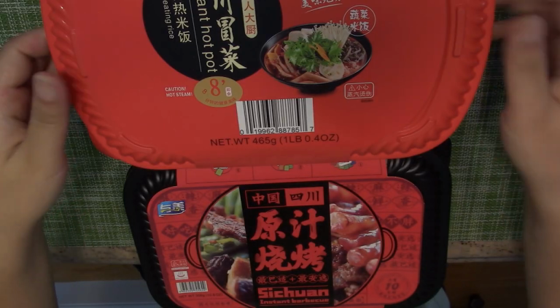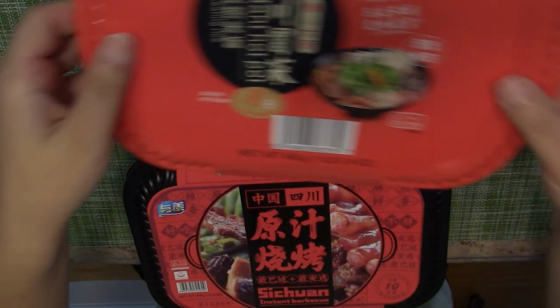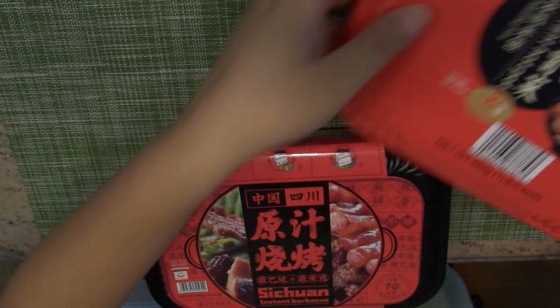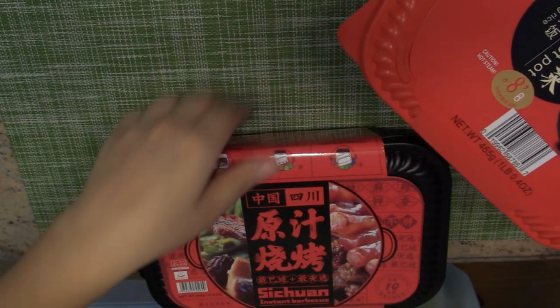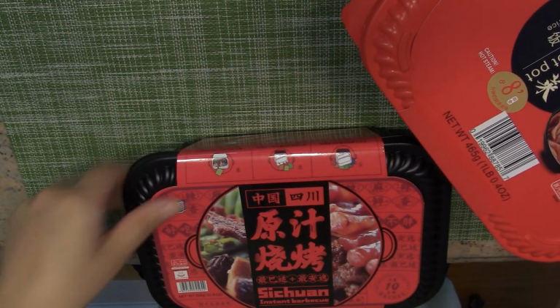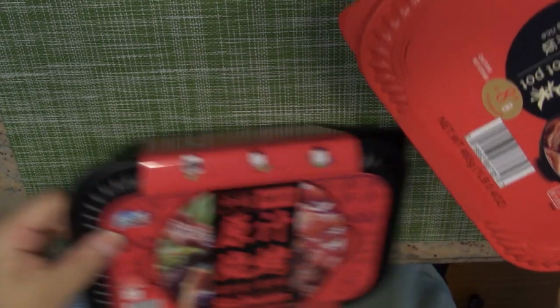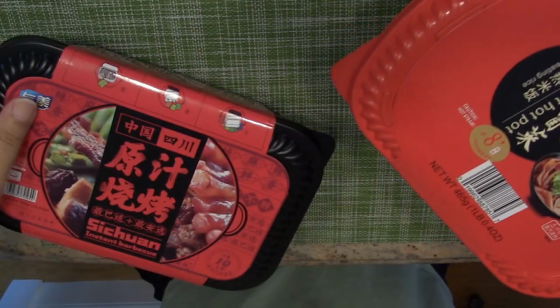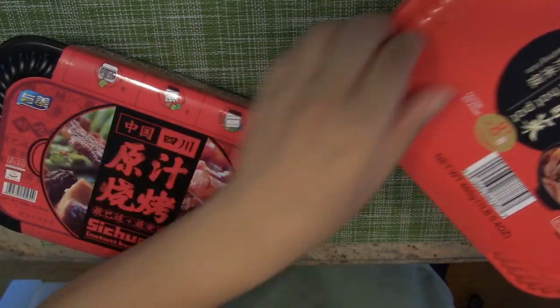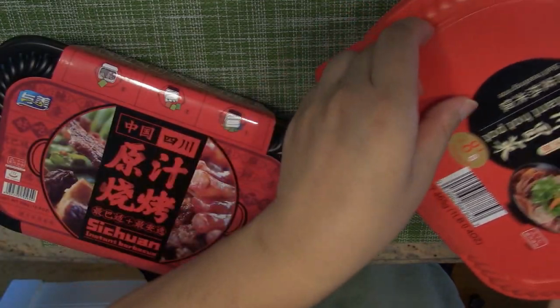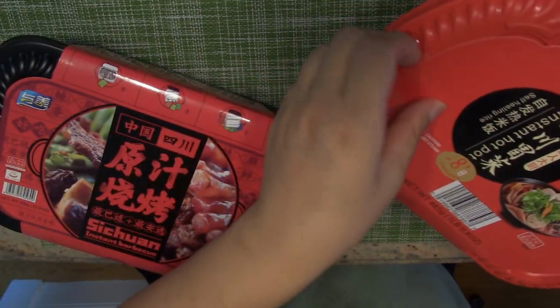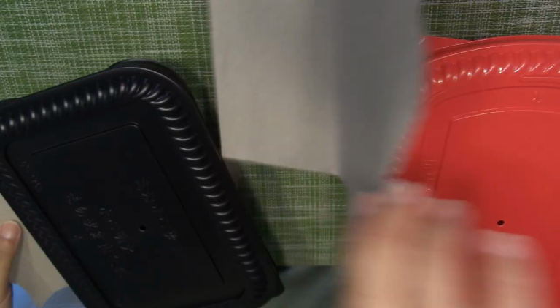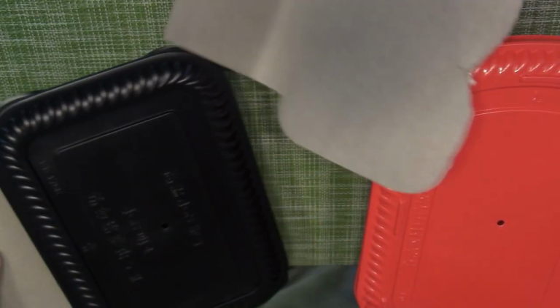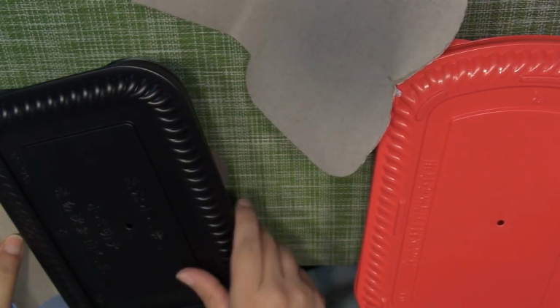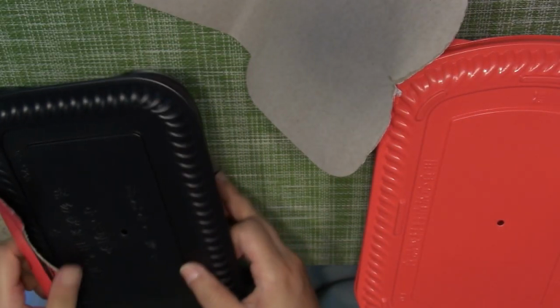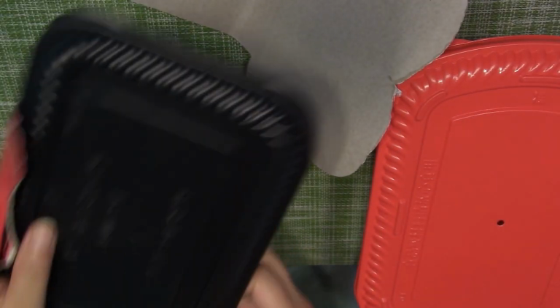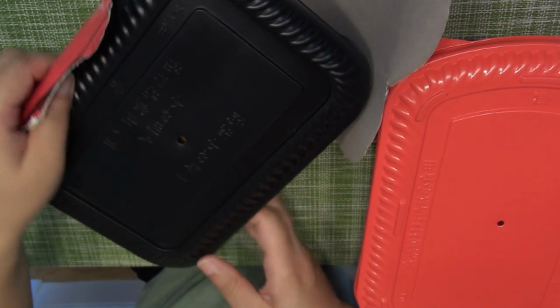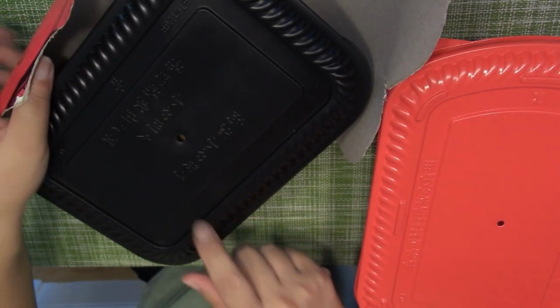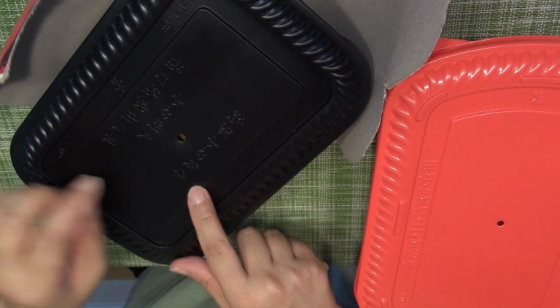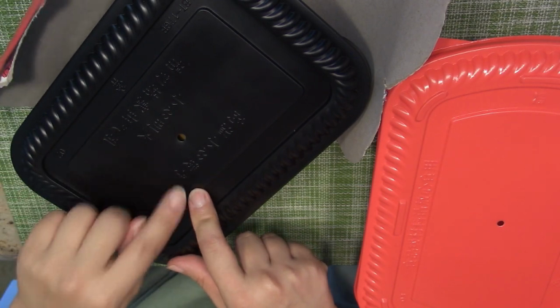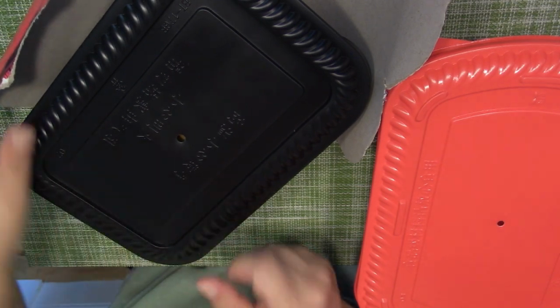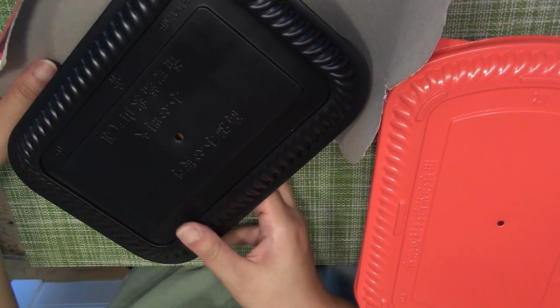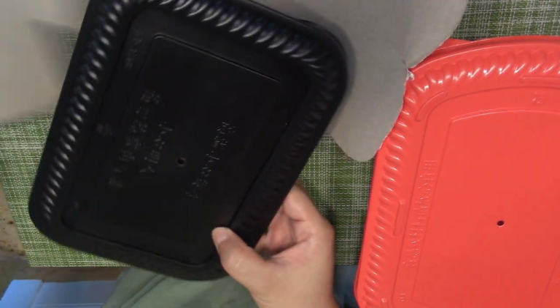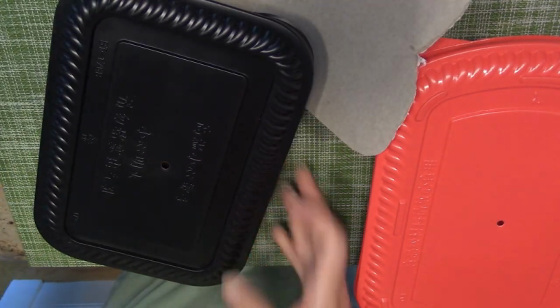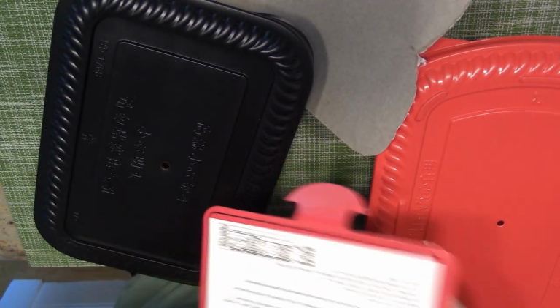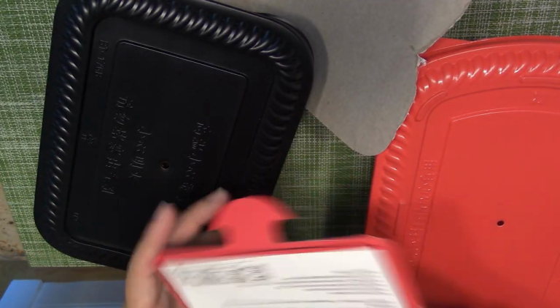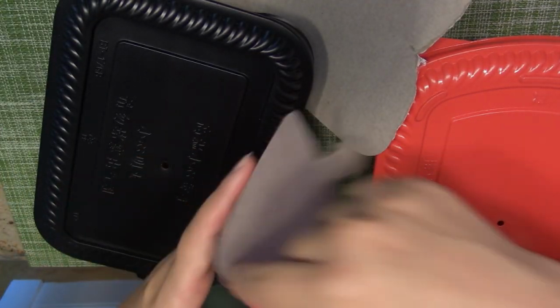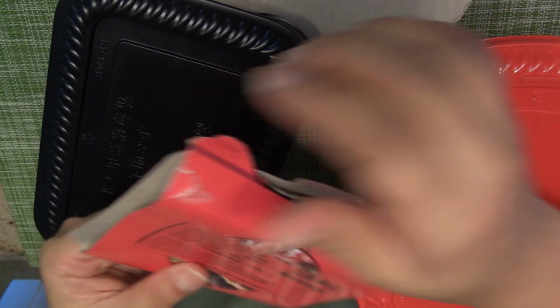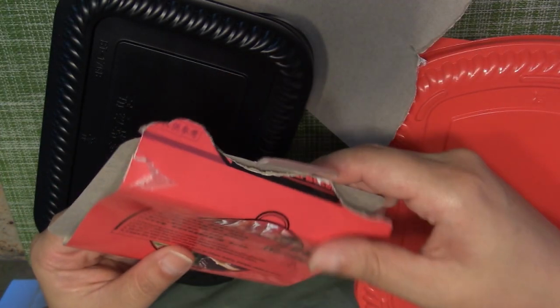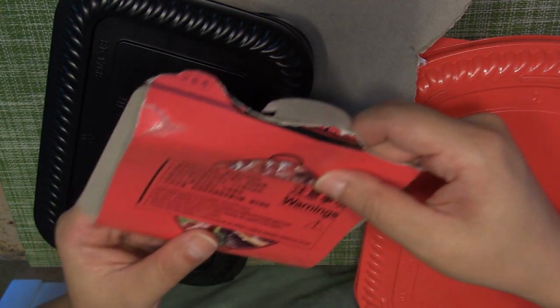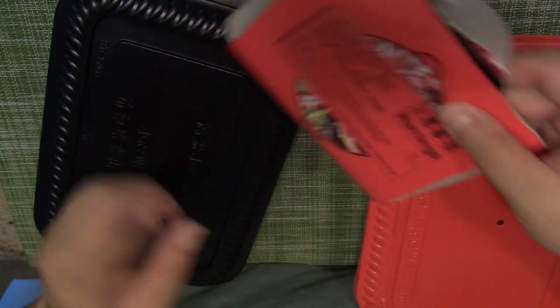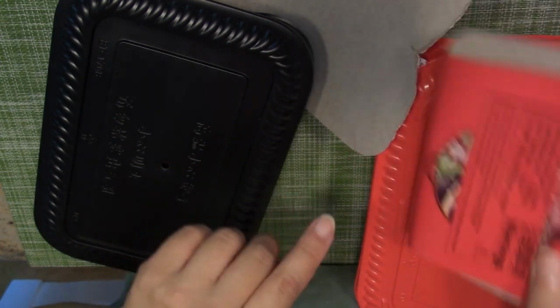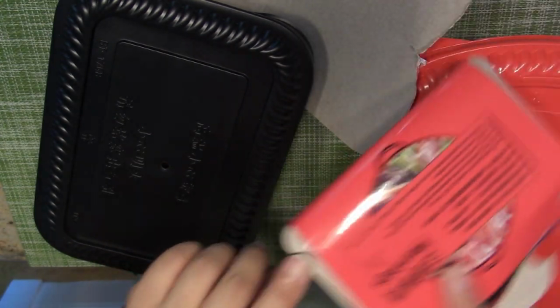You don't have to set up the stove — it's gonna heat up itself. It also says on the back: be careful, it's gonna be hot. And the instructions are very good — they have Chinese and English.